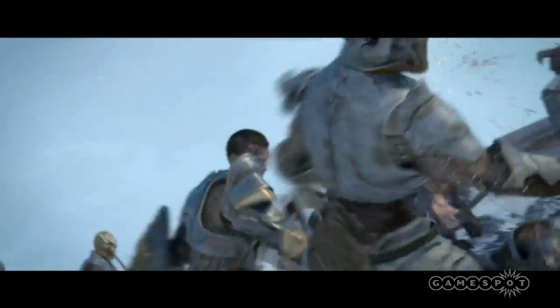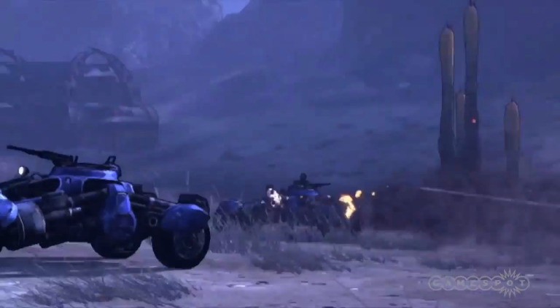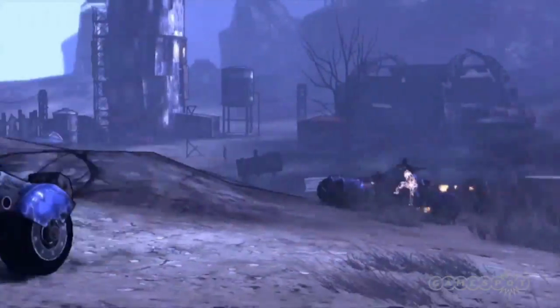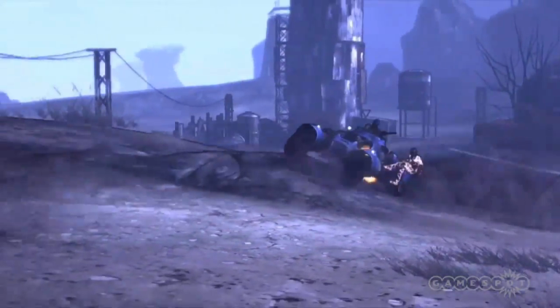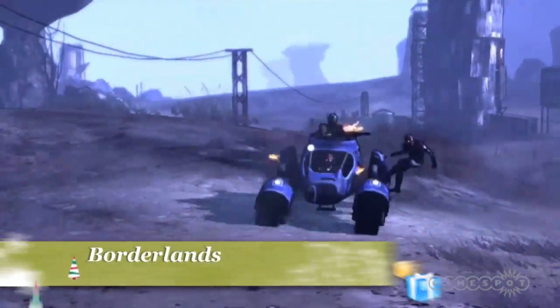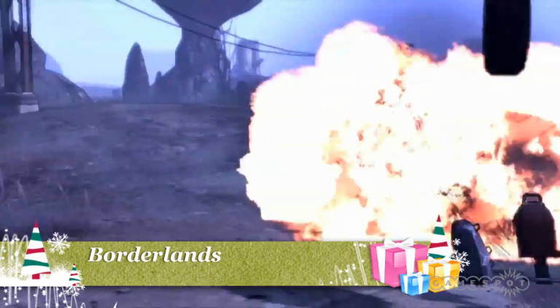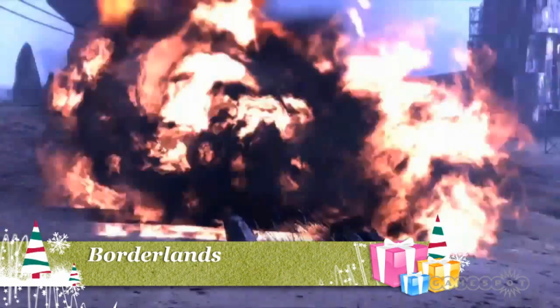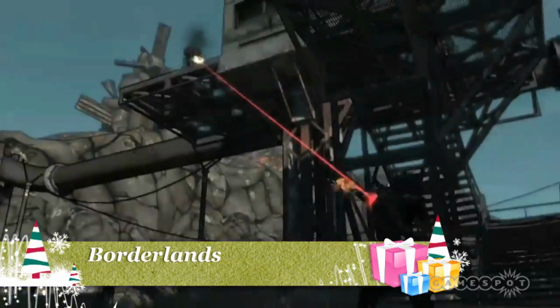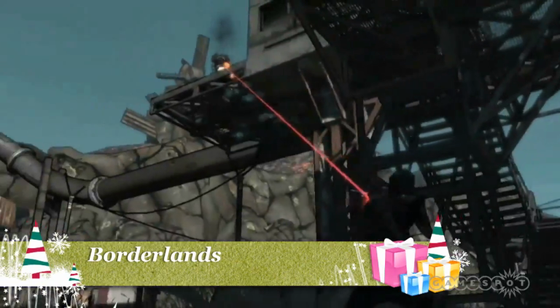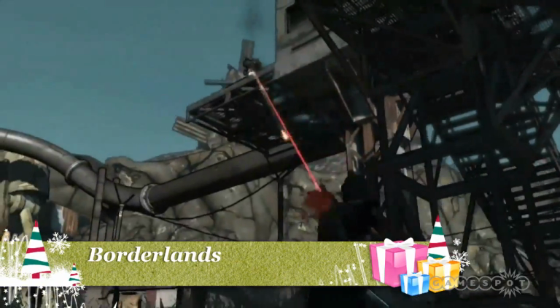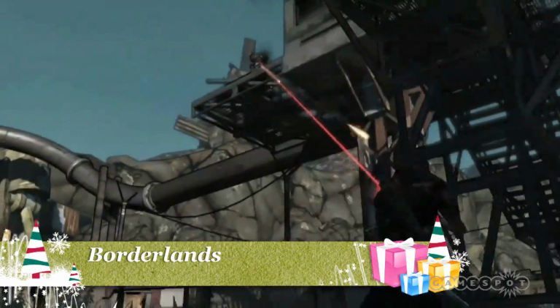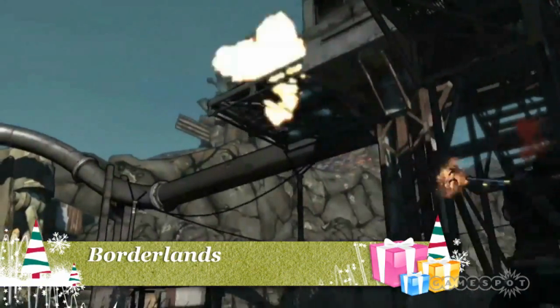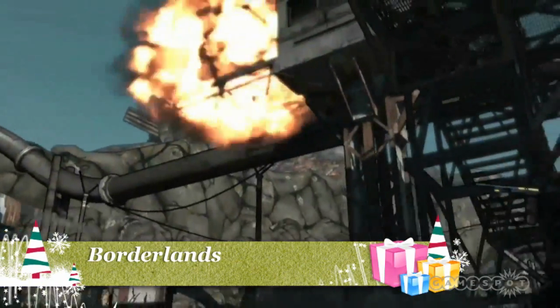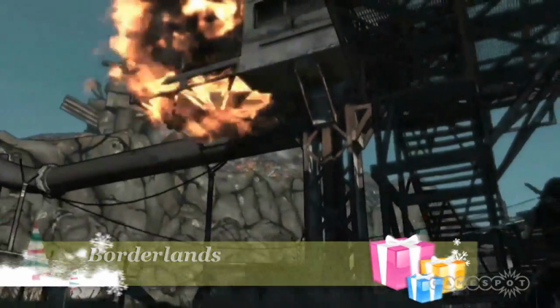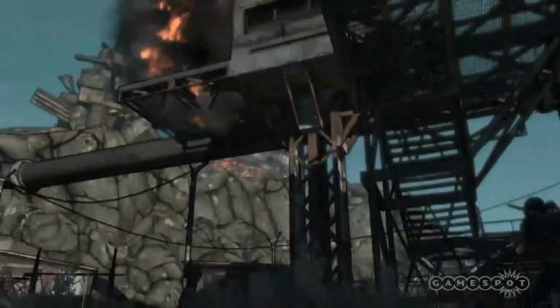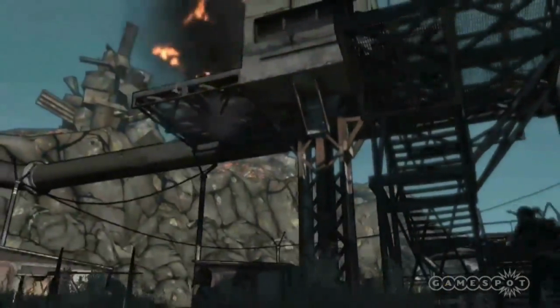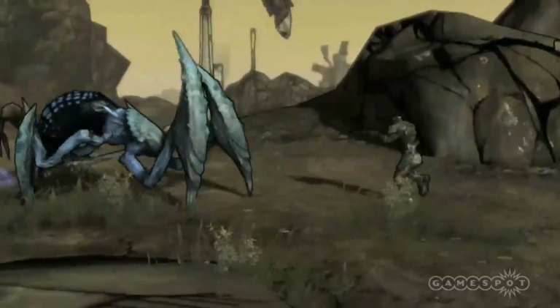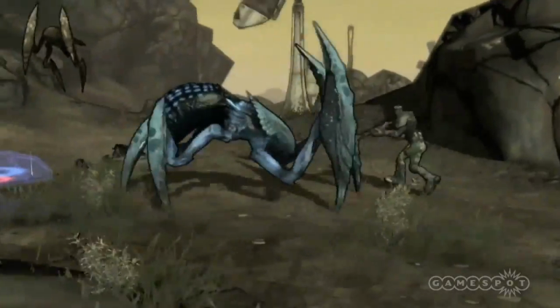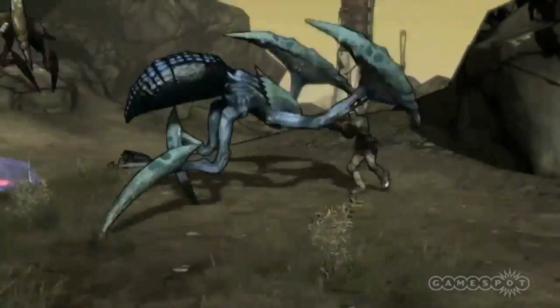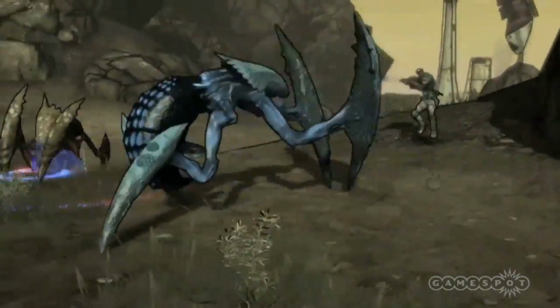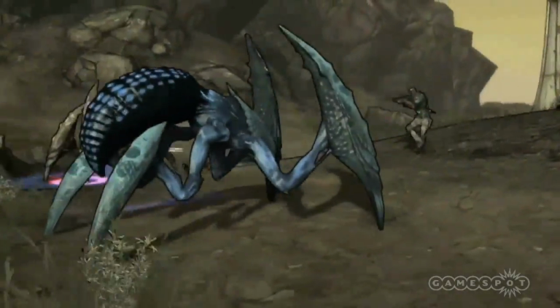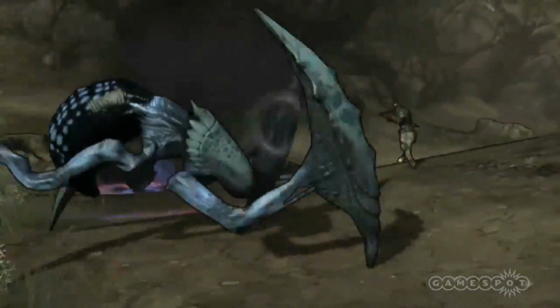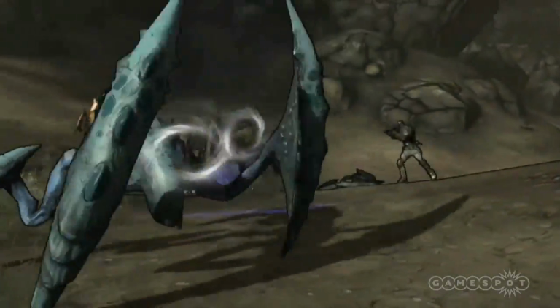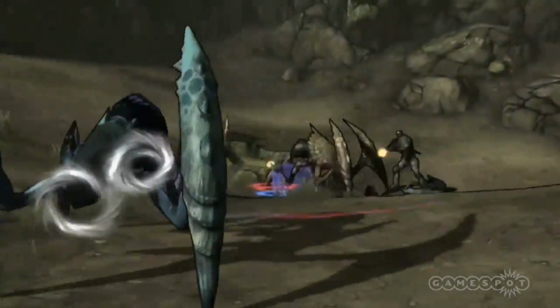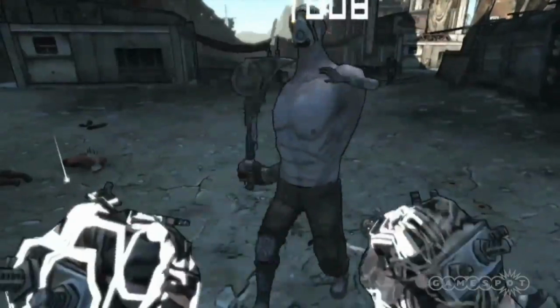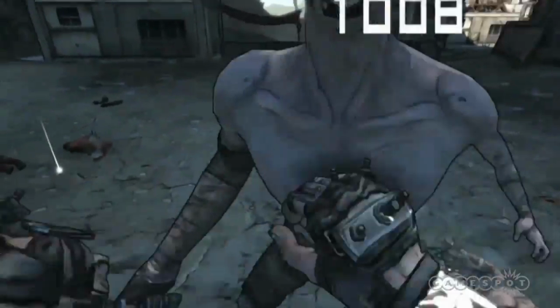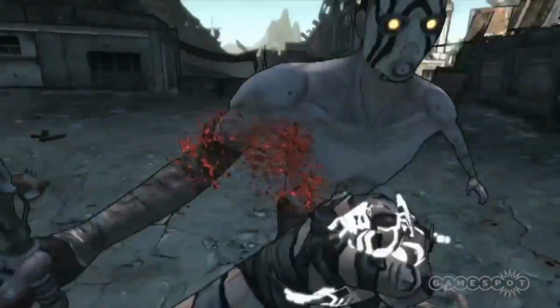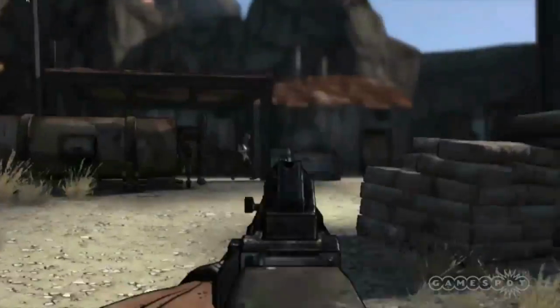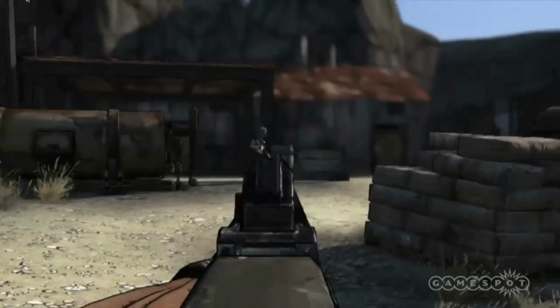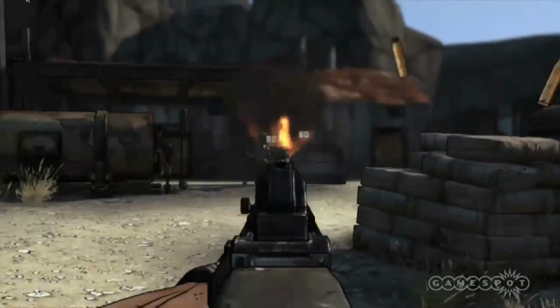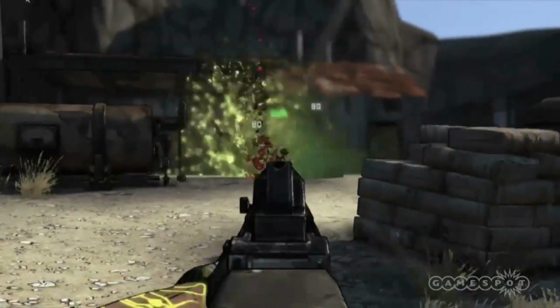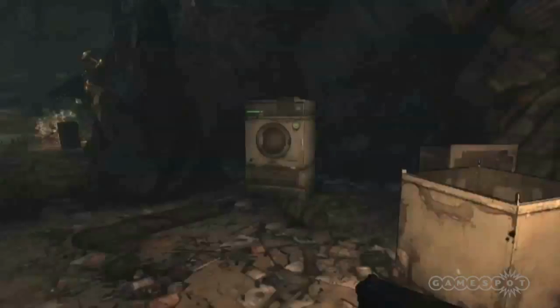If fantasy RPGs aren't your thing, Borderlands is a crossover game between a first-person shooter and a role-playing game. You'll grow your character as you and three friends fight your way across Pandora, a post-apocalyptic alien world in search of guns and loot.